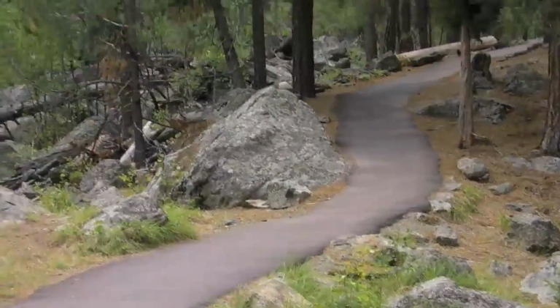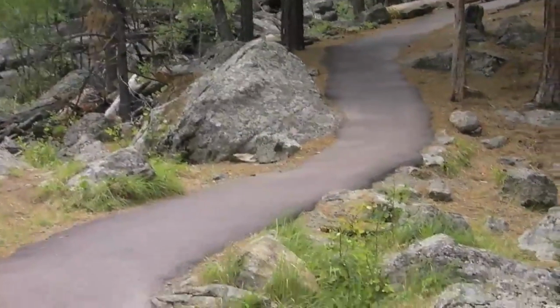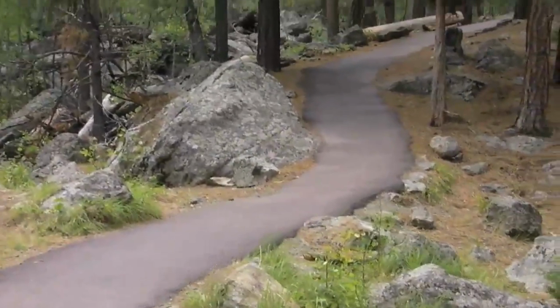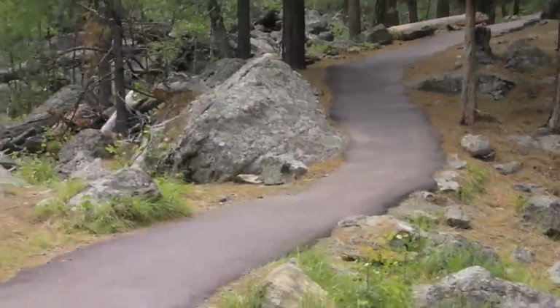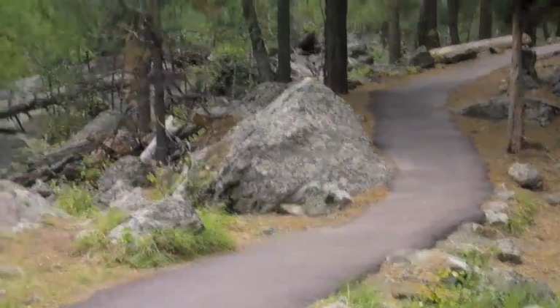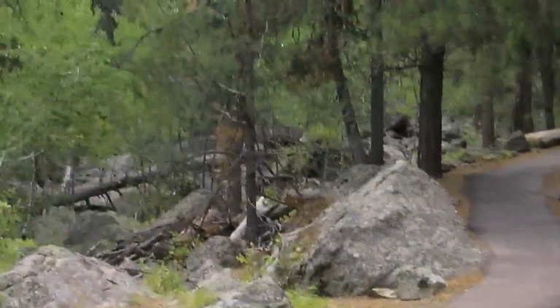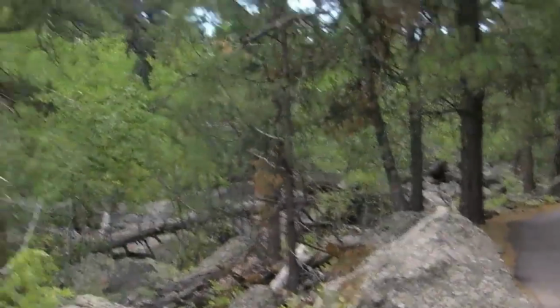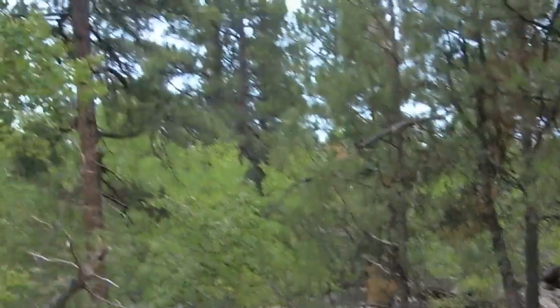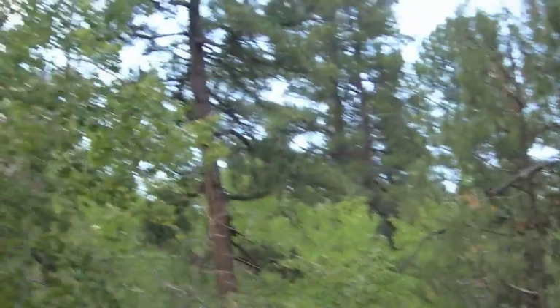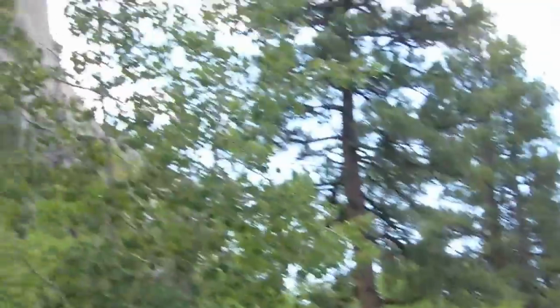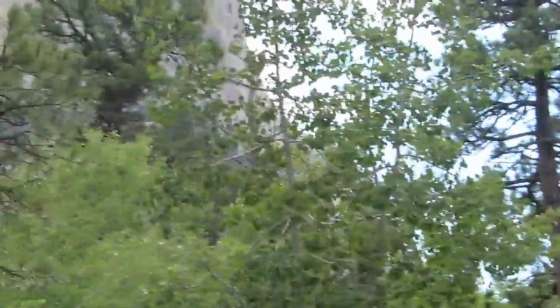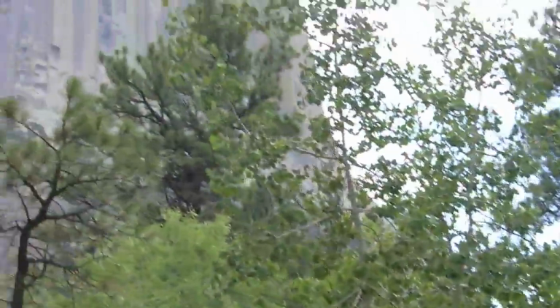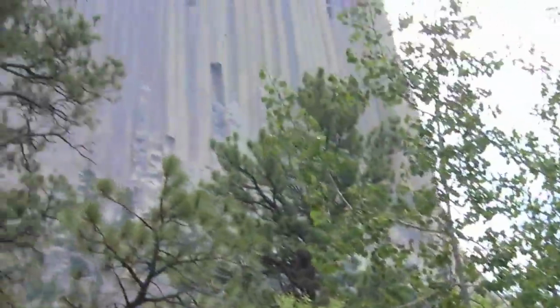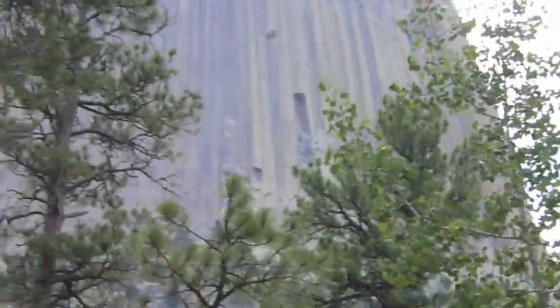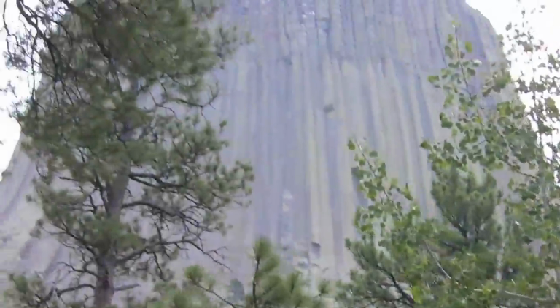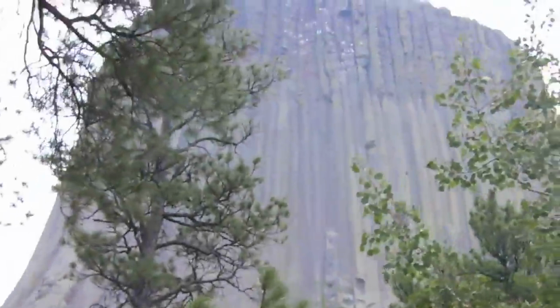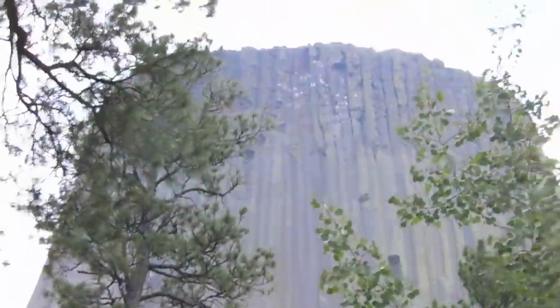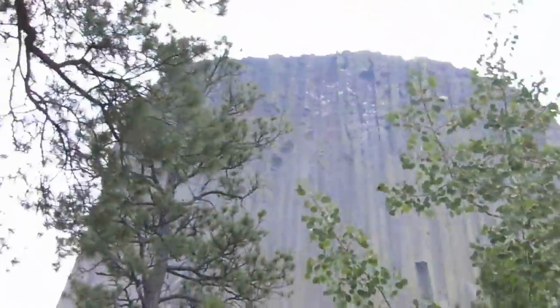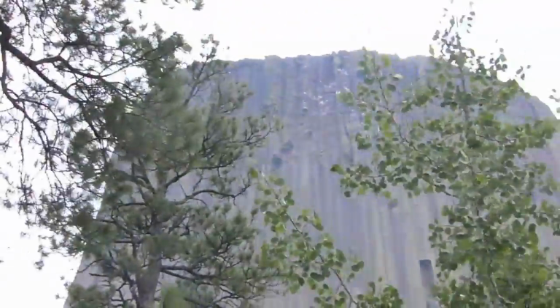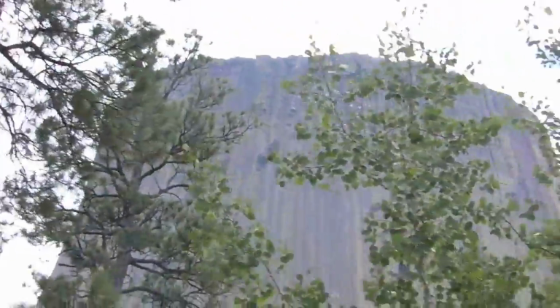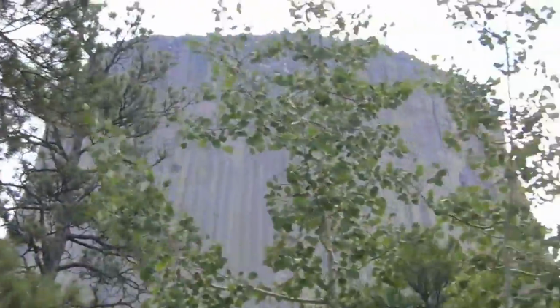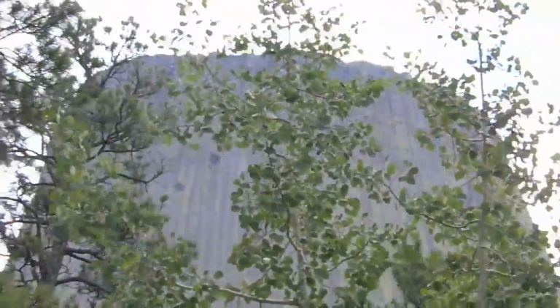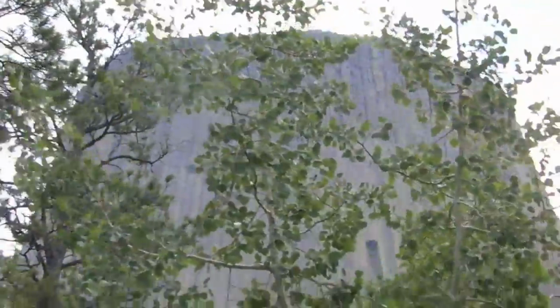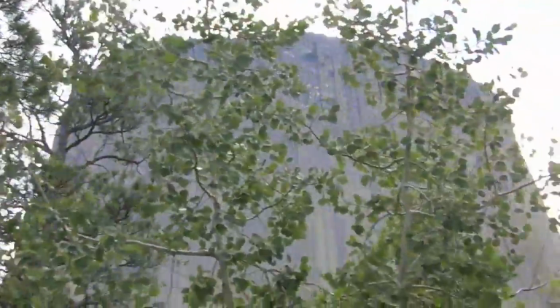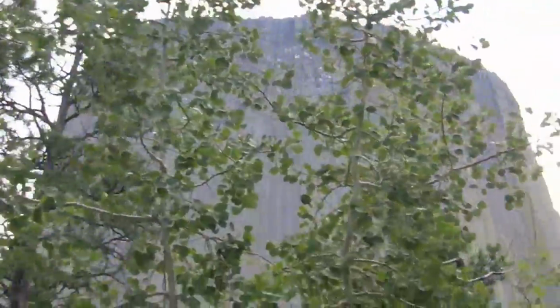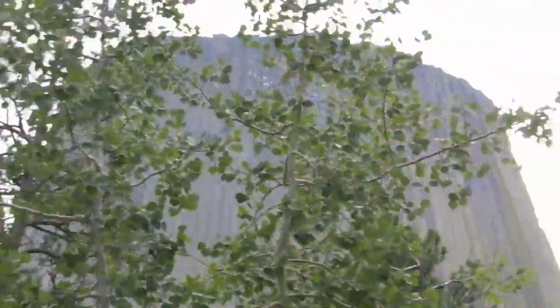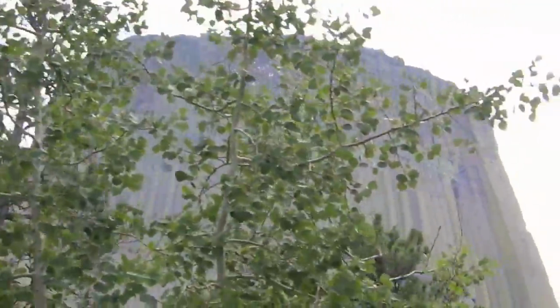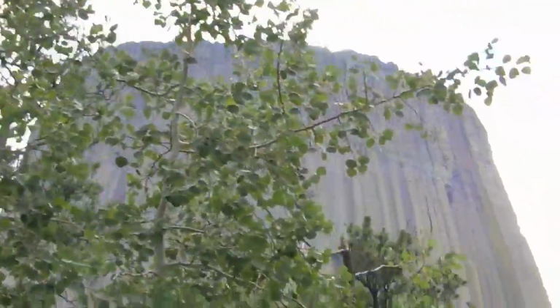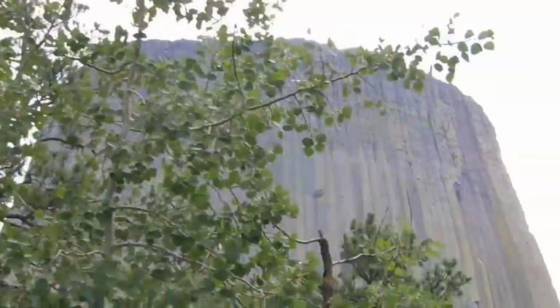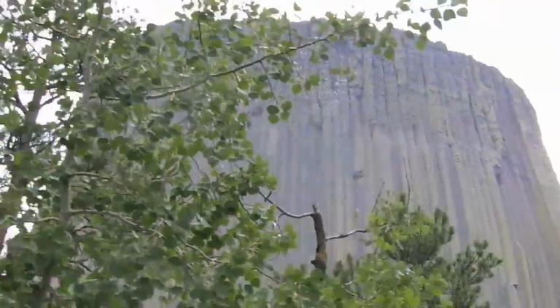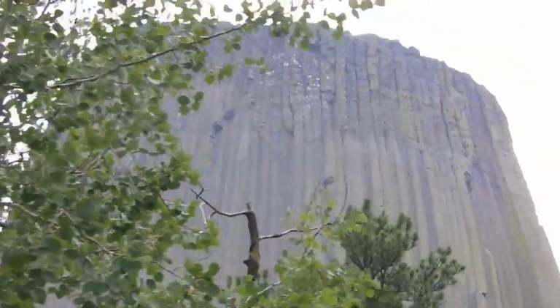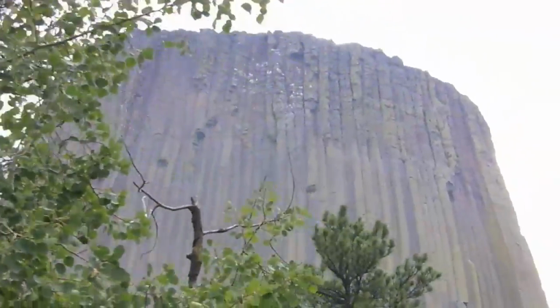The 1.3 mile tower trail circles the entire base of Devil's Tower. It's paved and mostly level and gives you a great view from every angle.